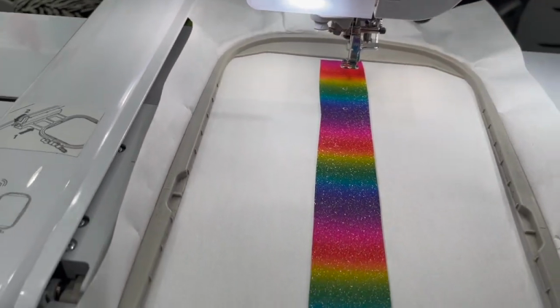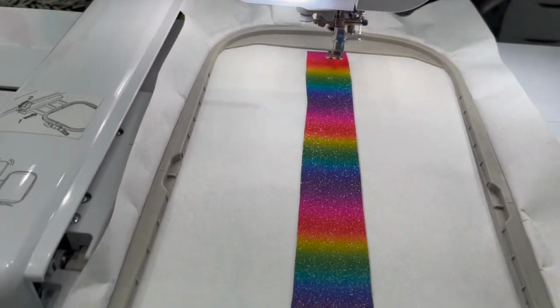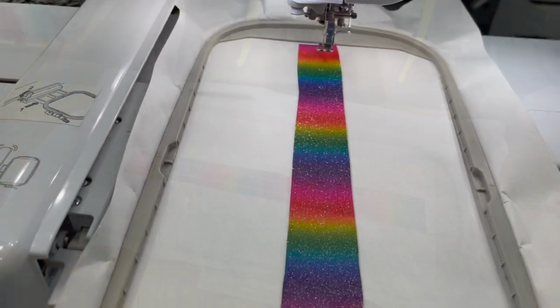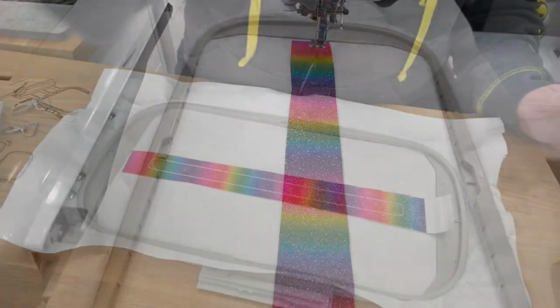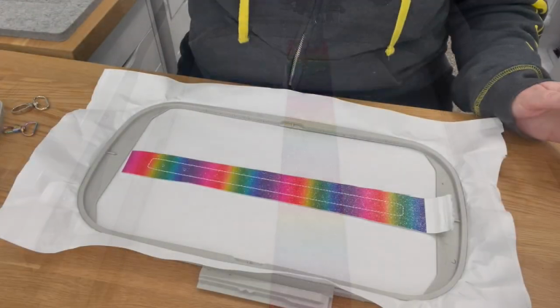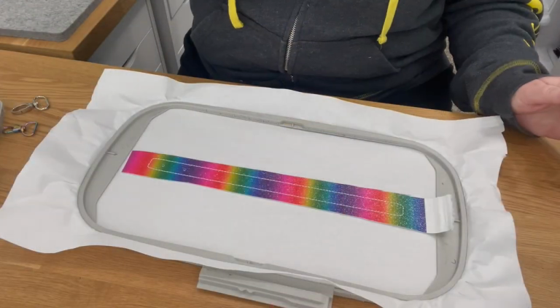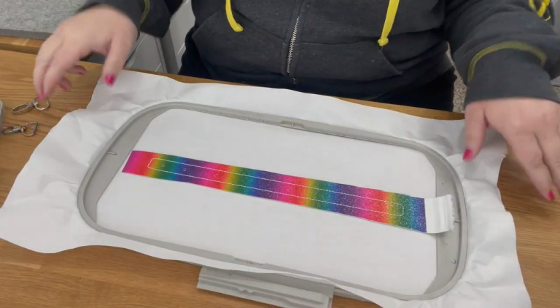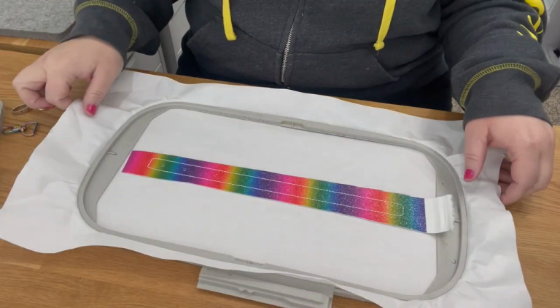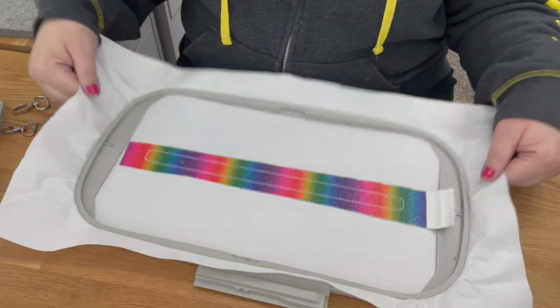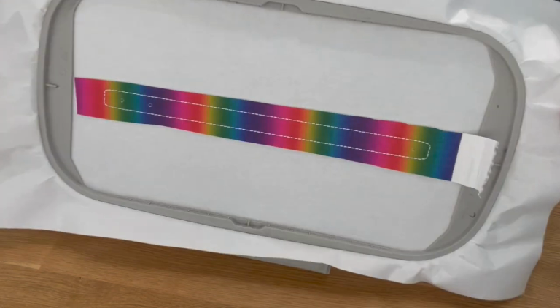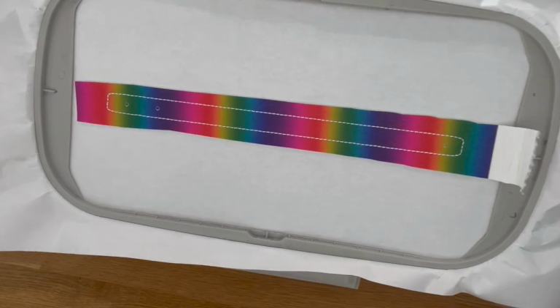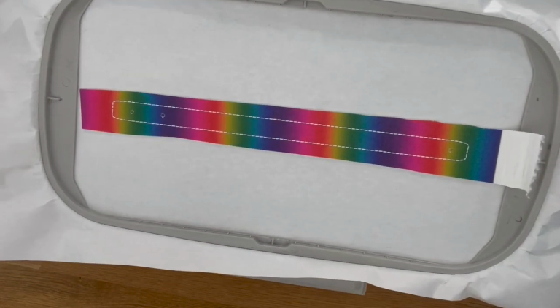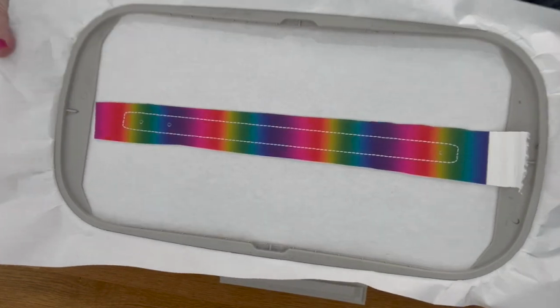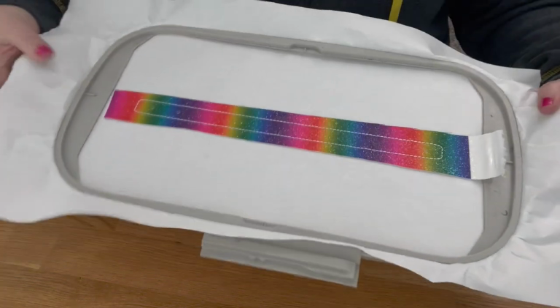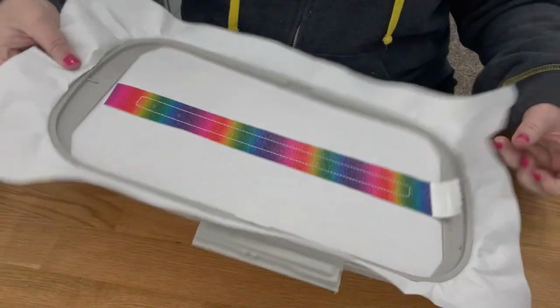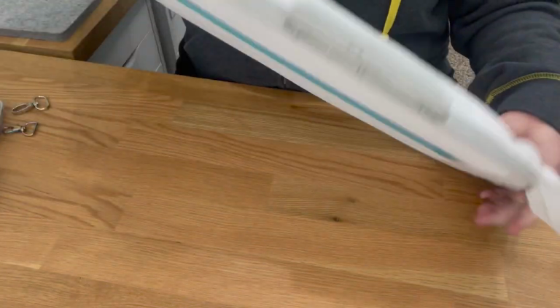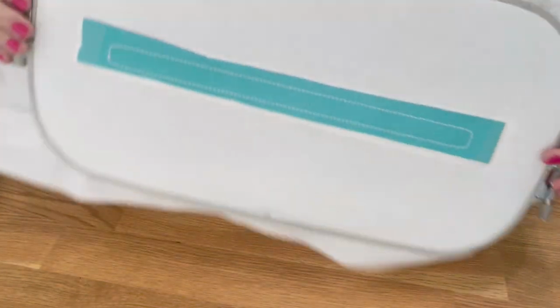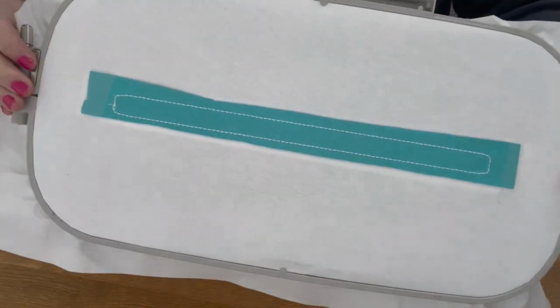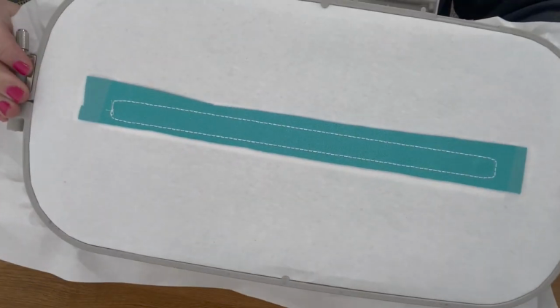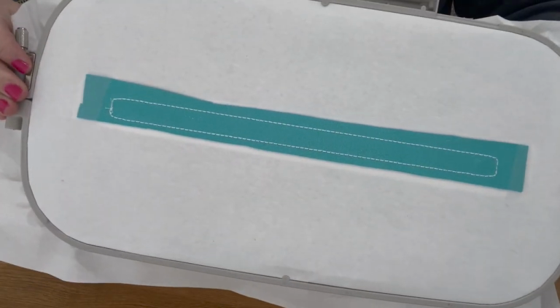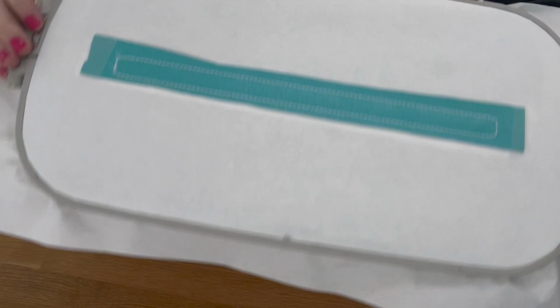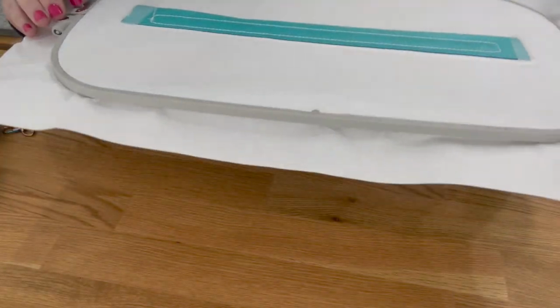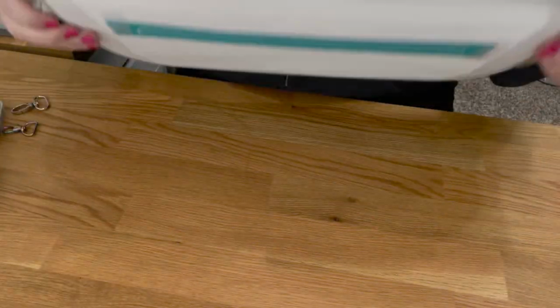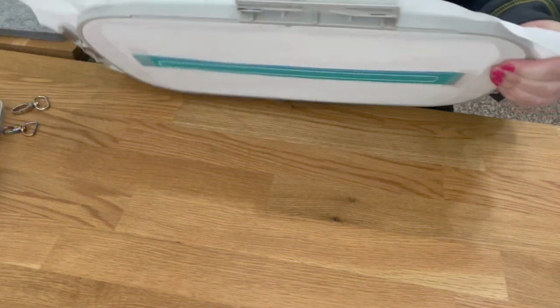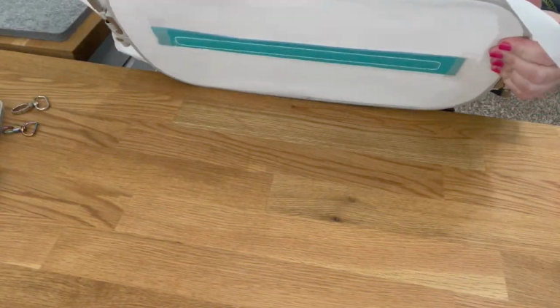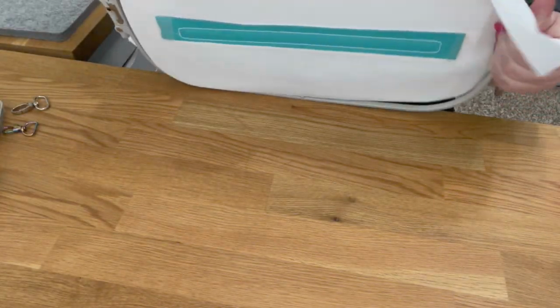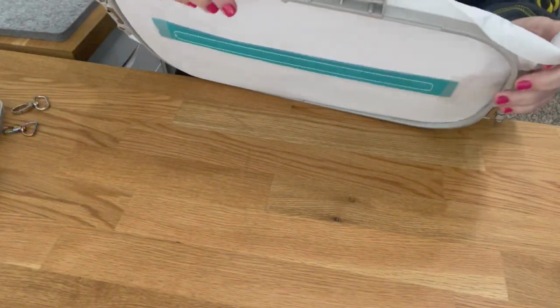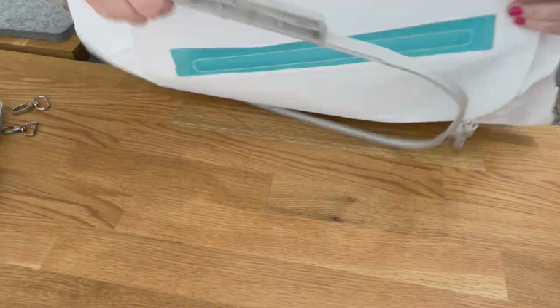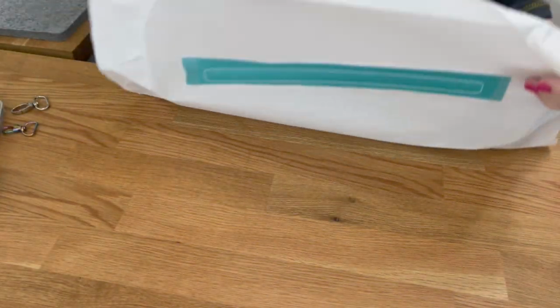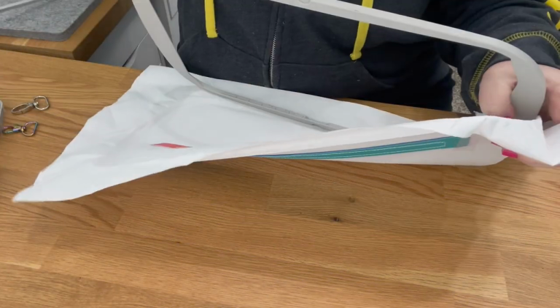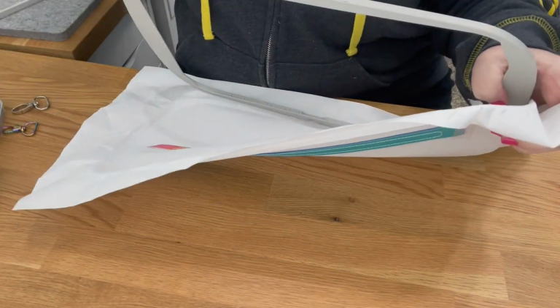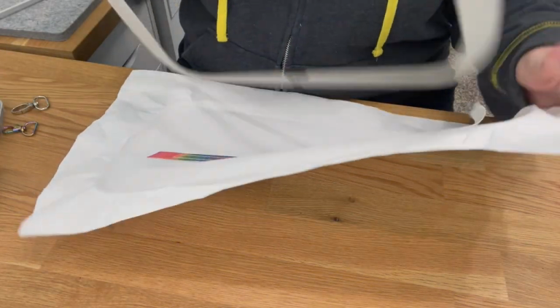Put it back on your machine and run step three, which is the last step. This is what your top should look like, and this is what the back looks like. Then go ahead and take it out of the hoop — that is all the stitching you have to do.